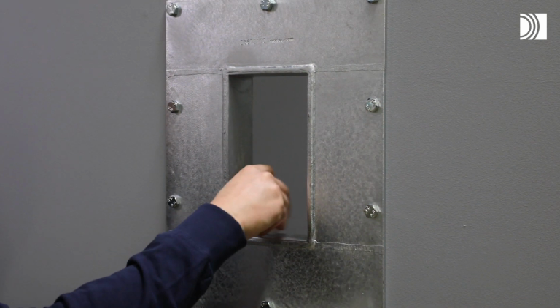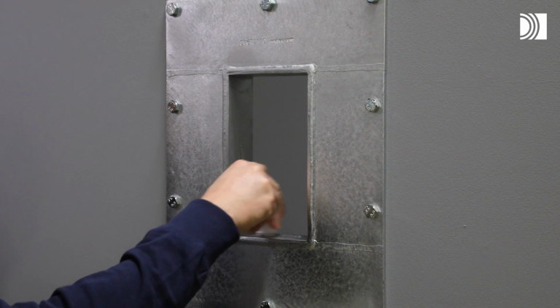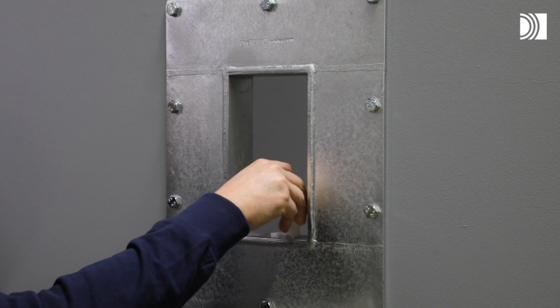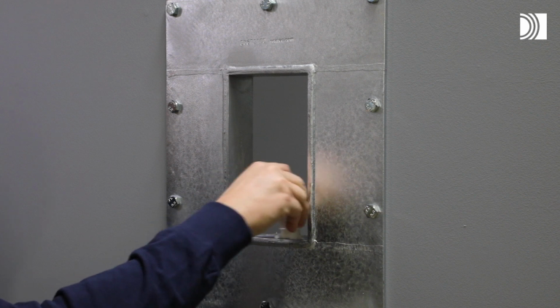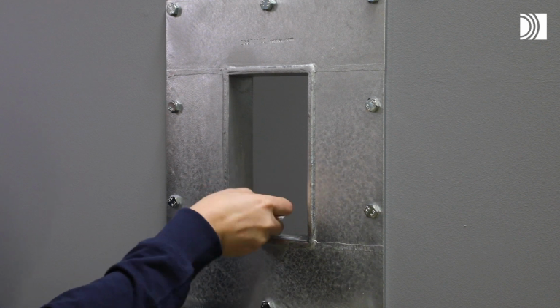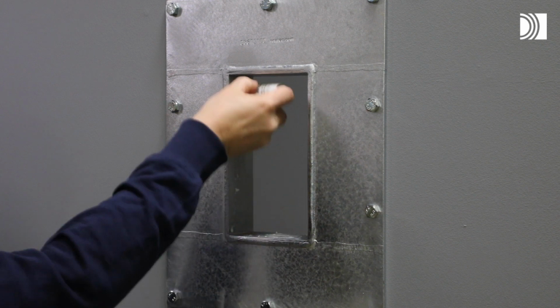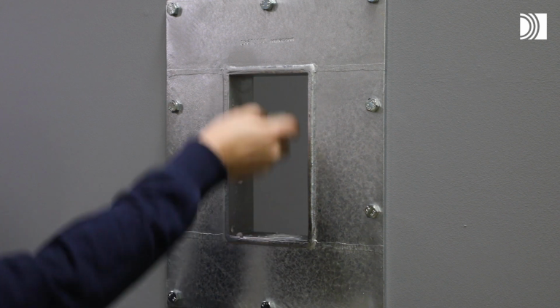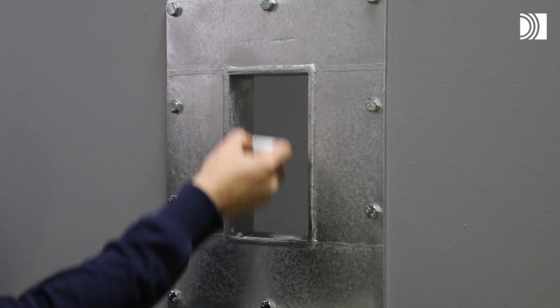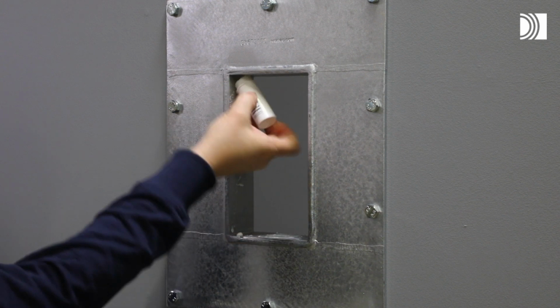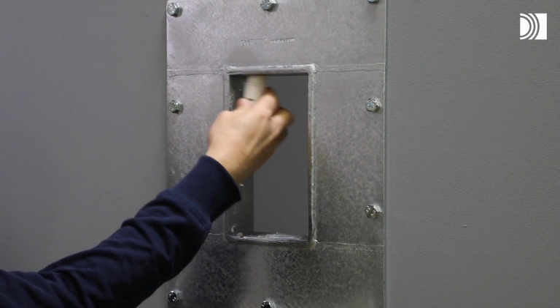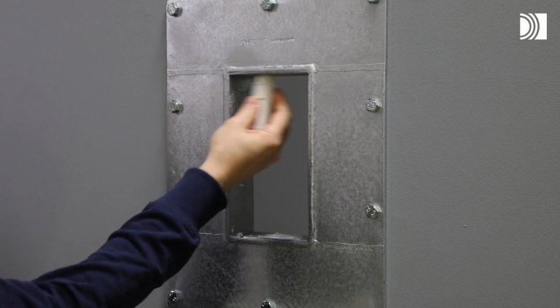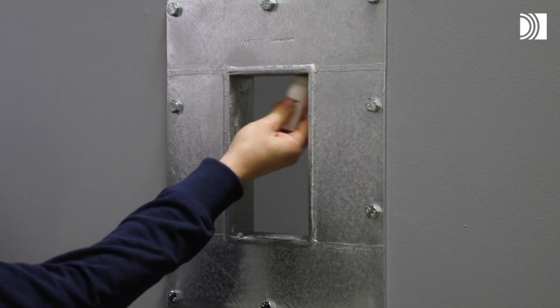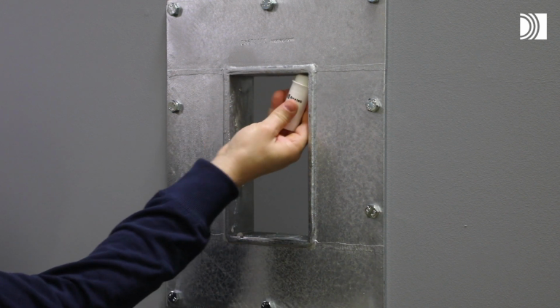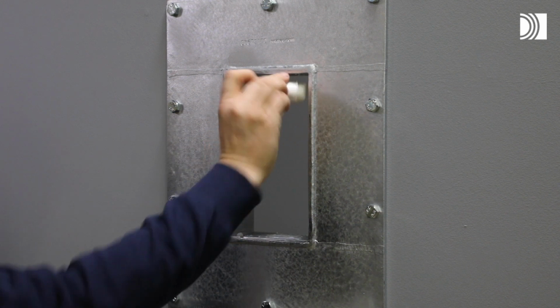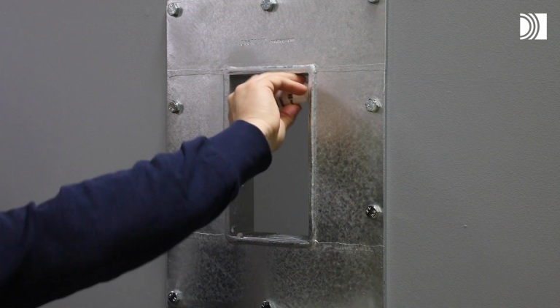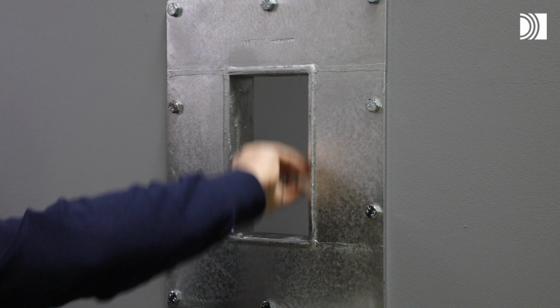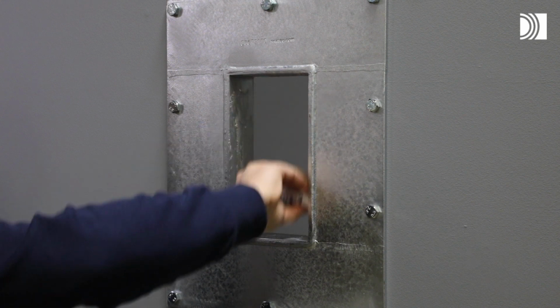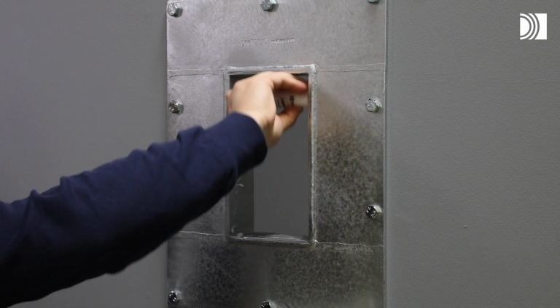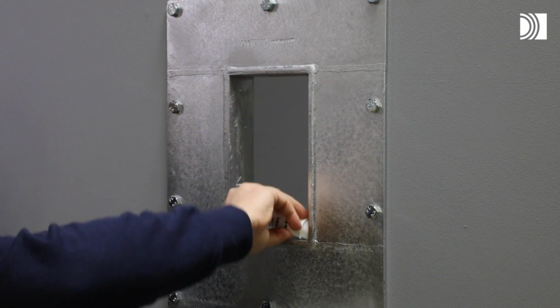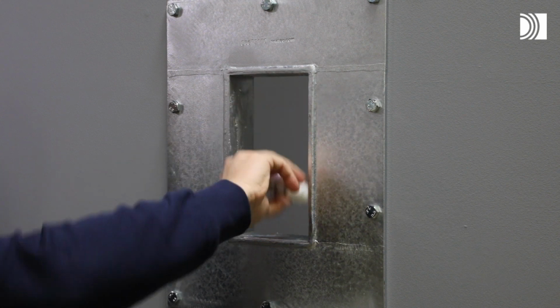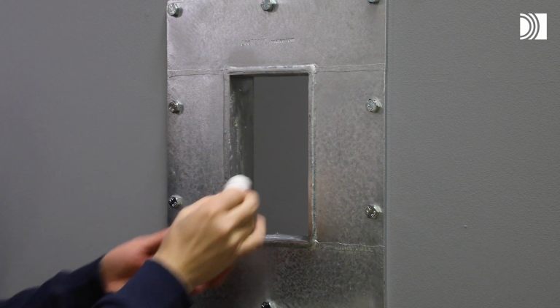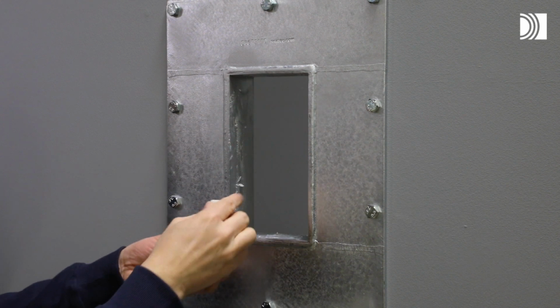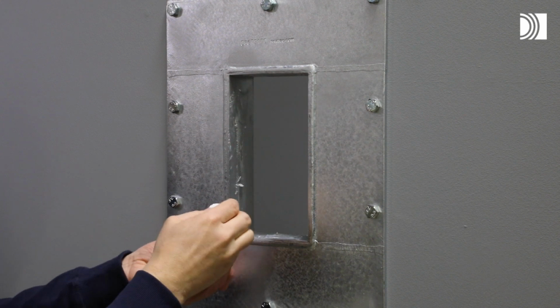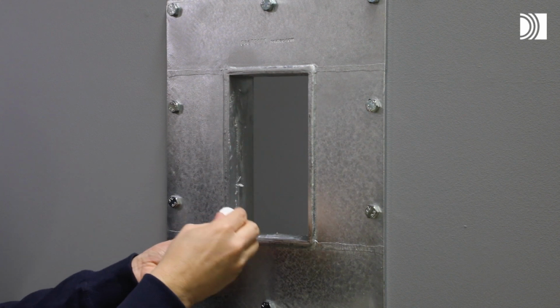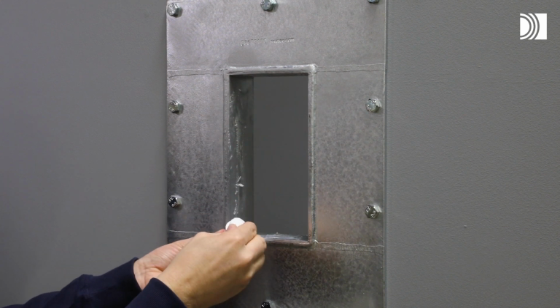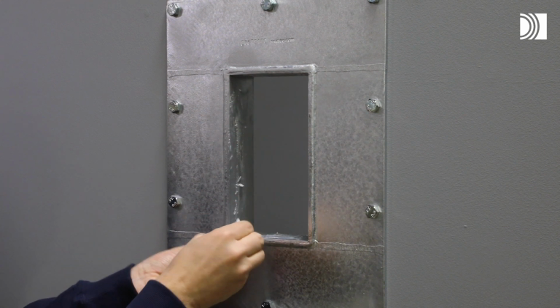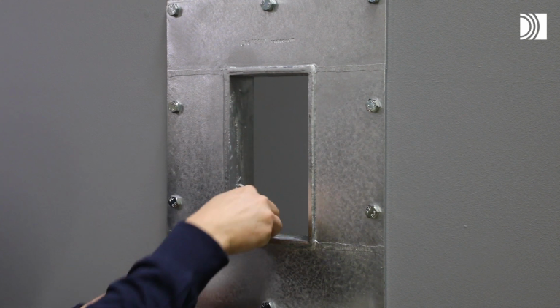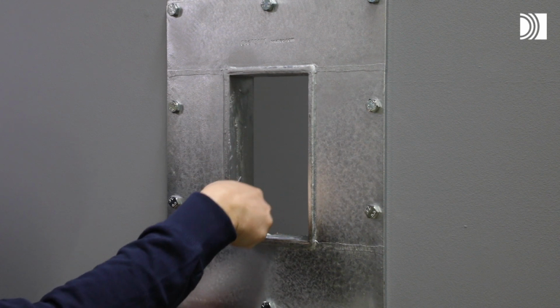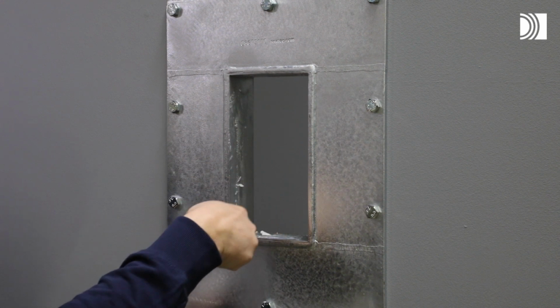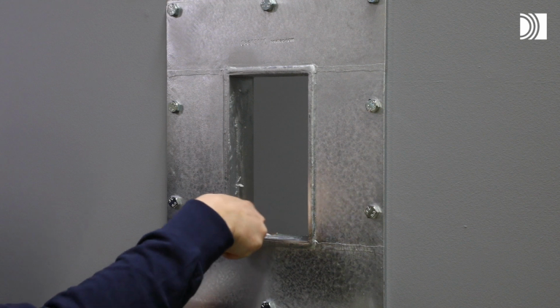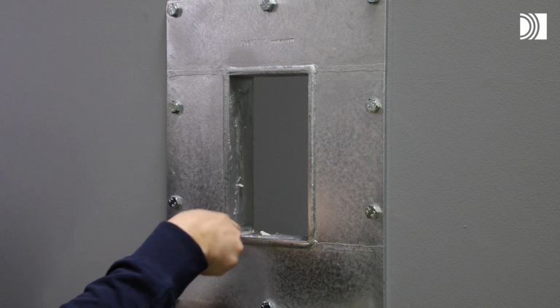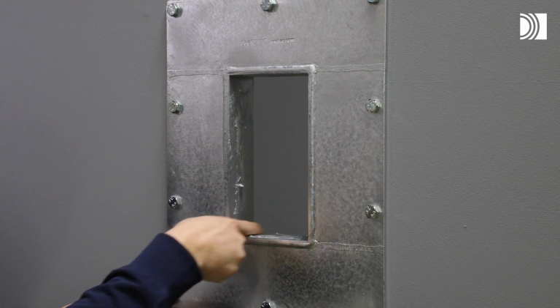Clean the inside surfaces of the frame. Lubricate the inside surfaces of the frame, especially into the corners.